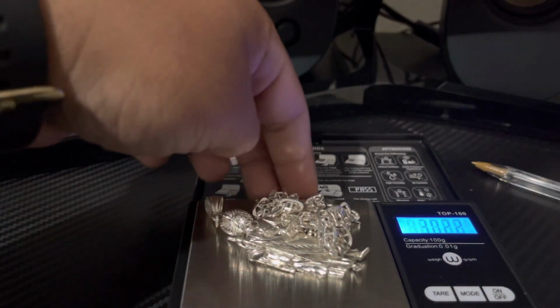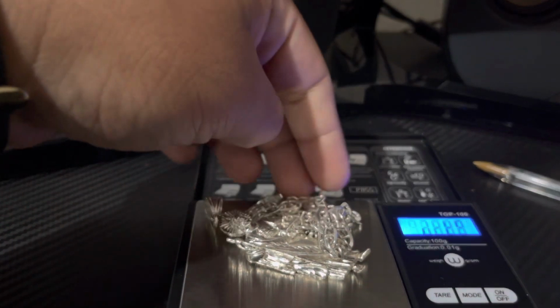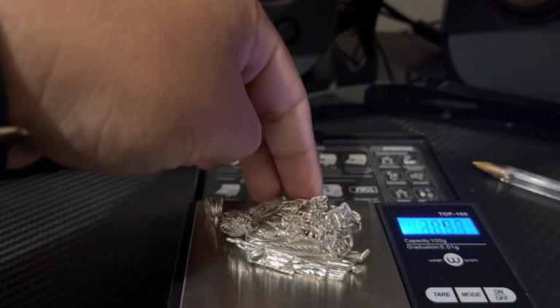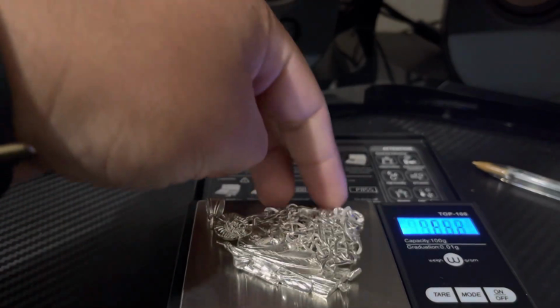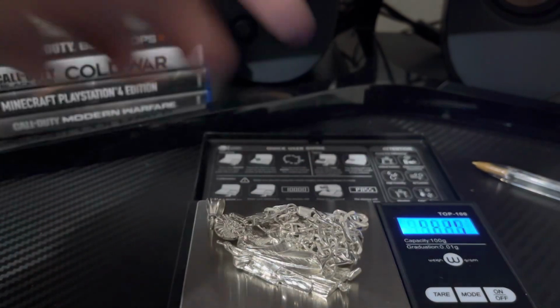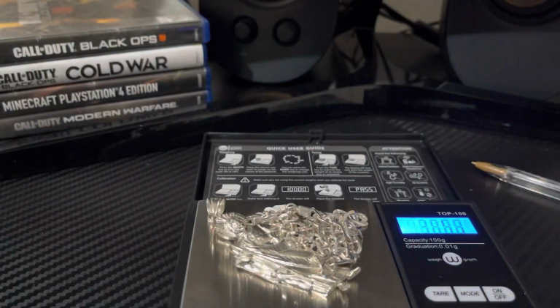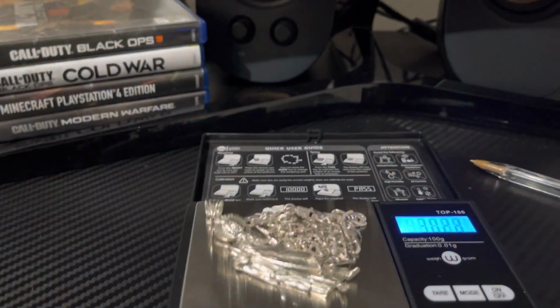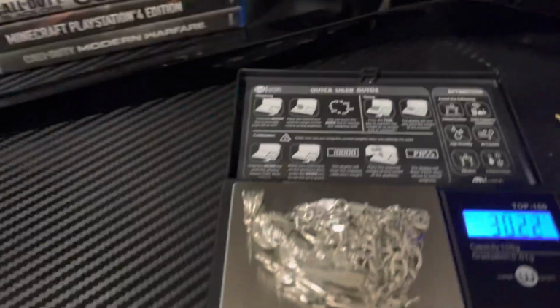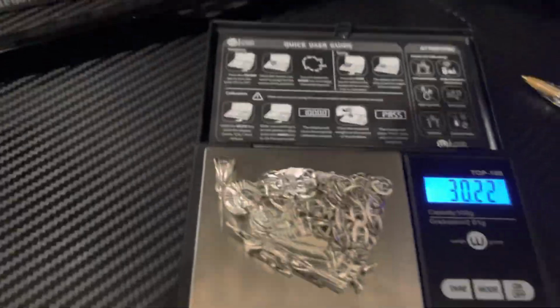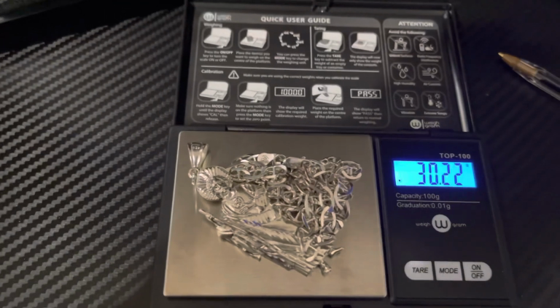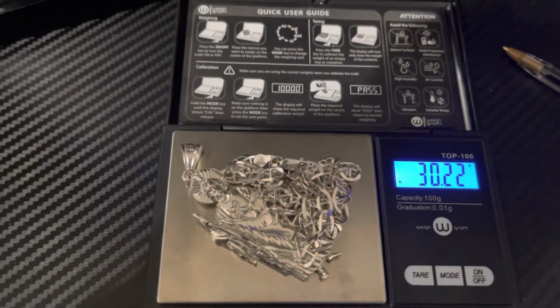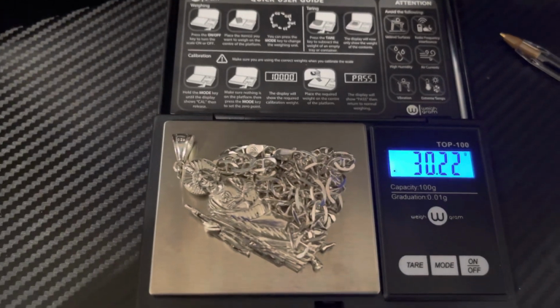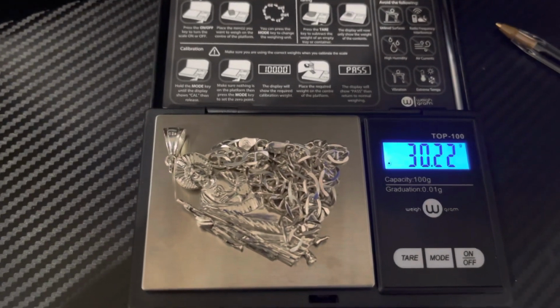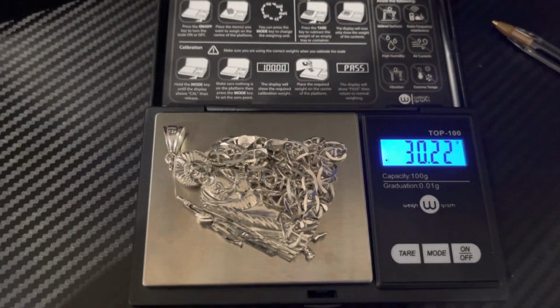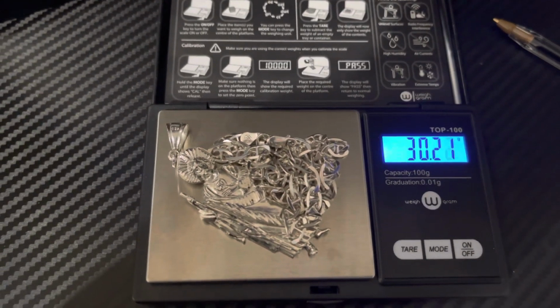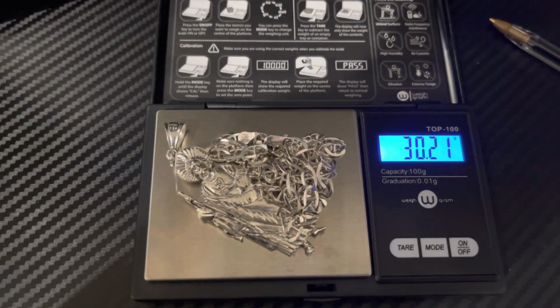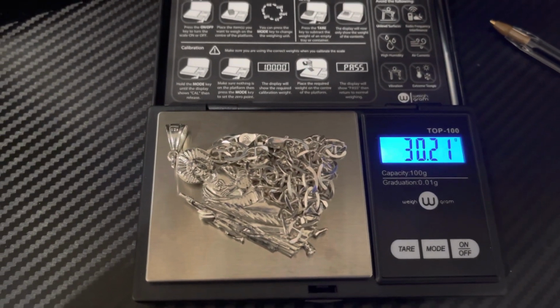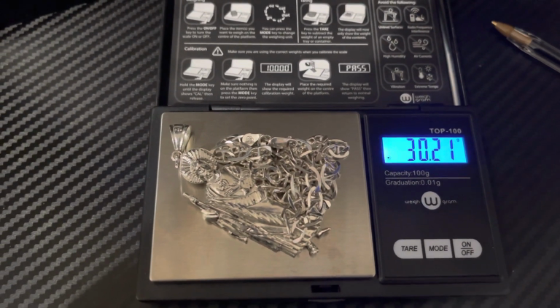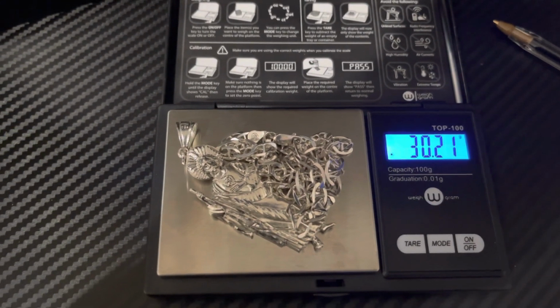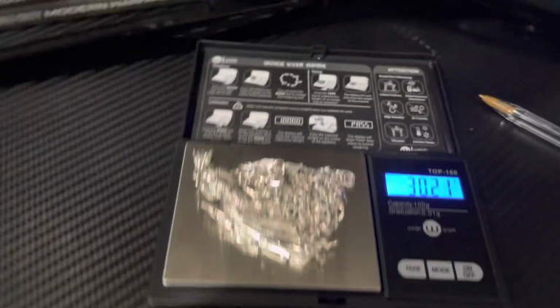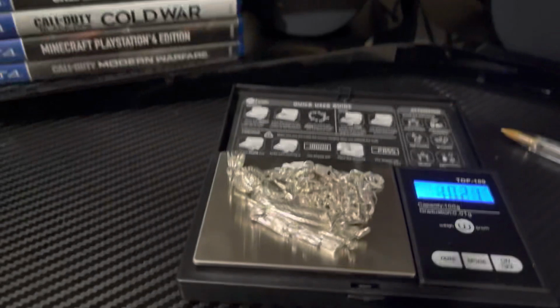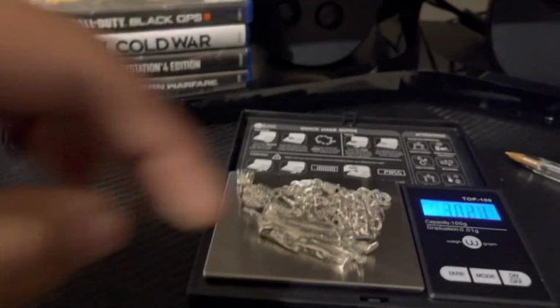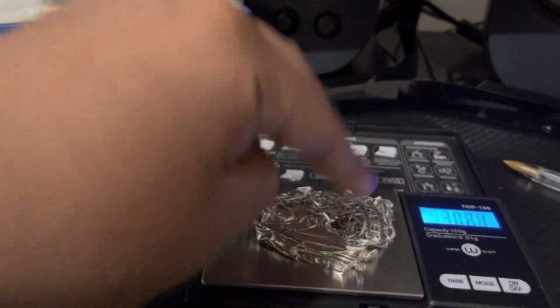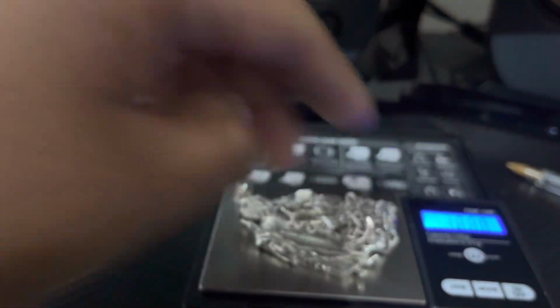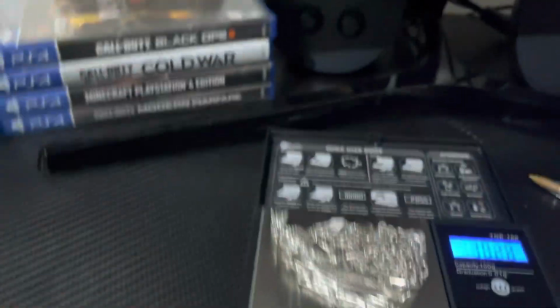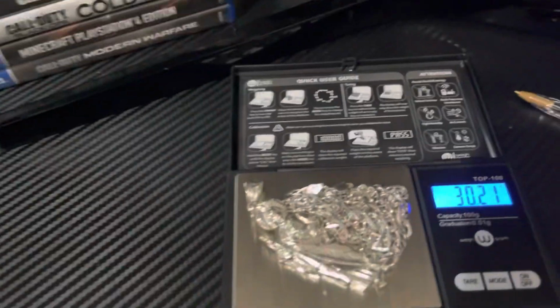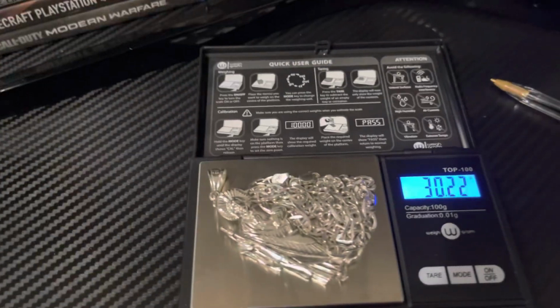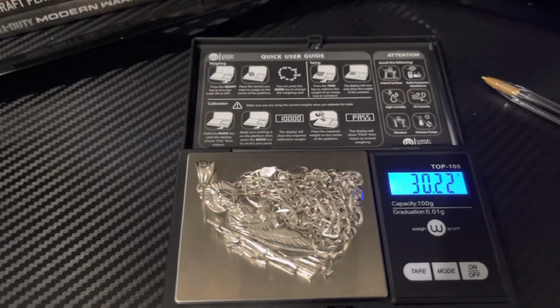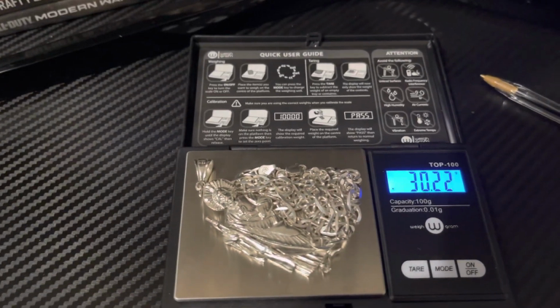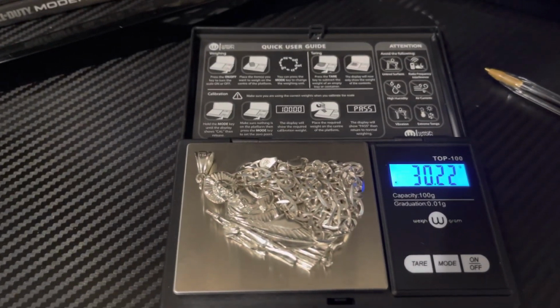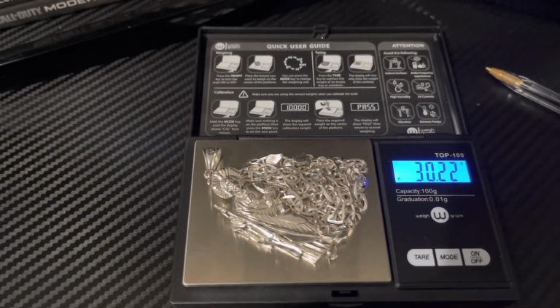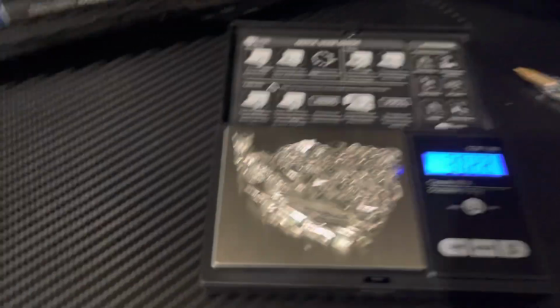Let's get it all in there. With a combined weight of 30.22 grams.